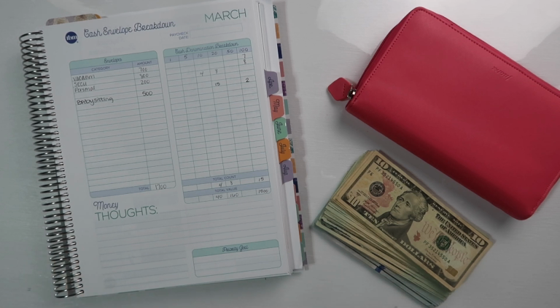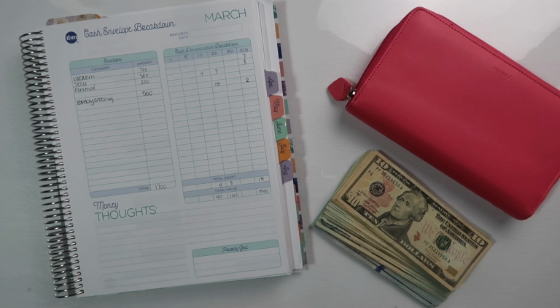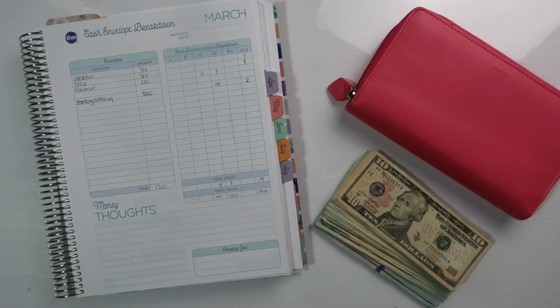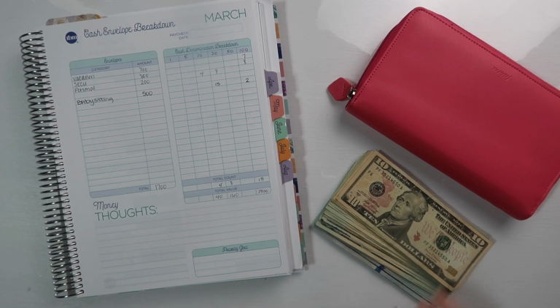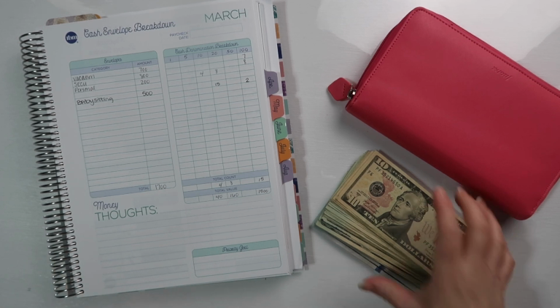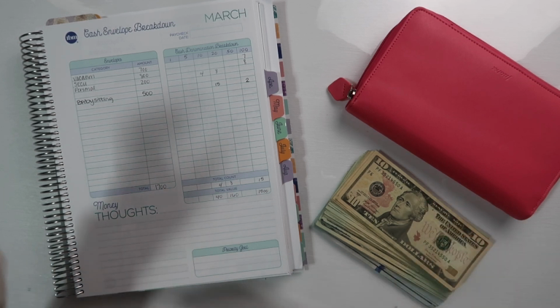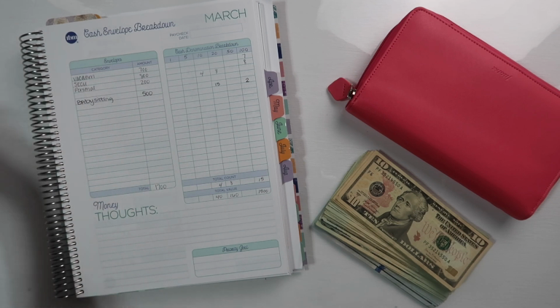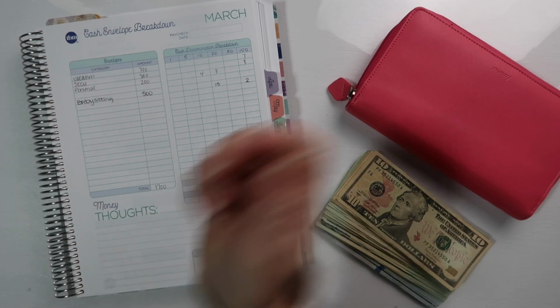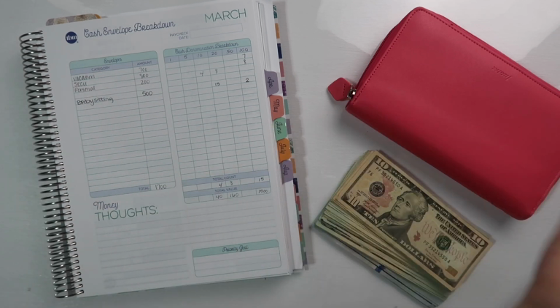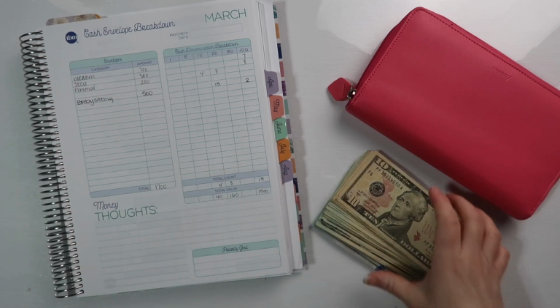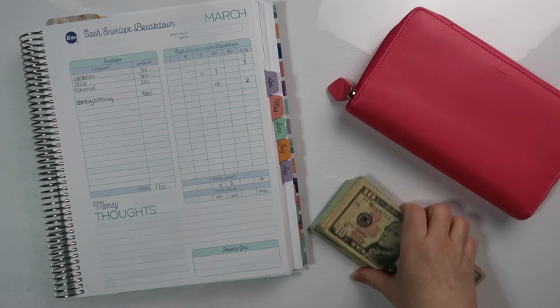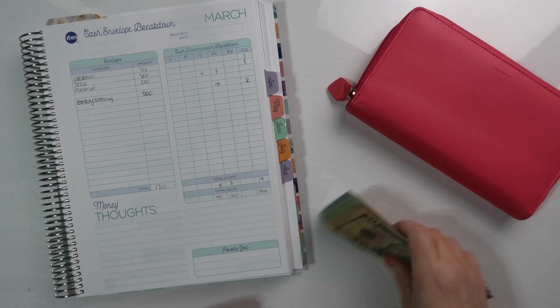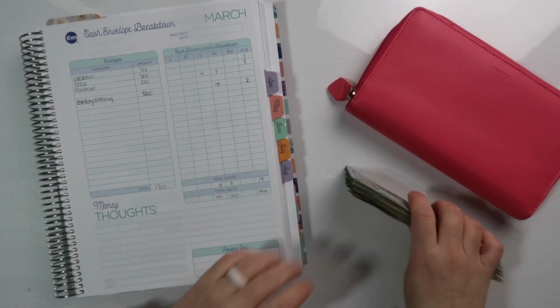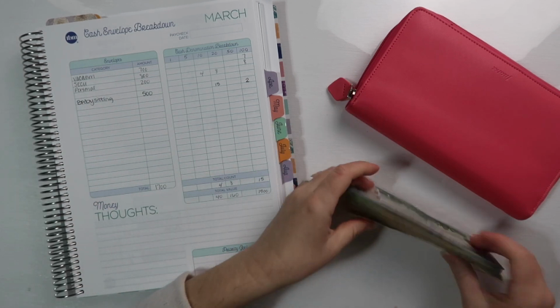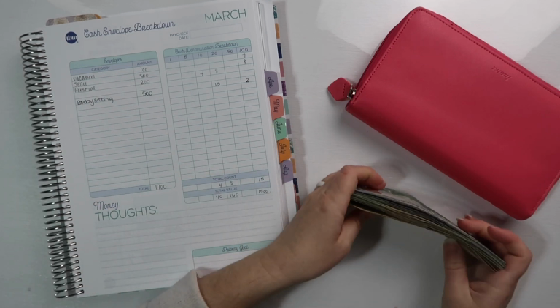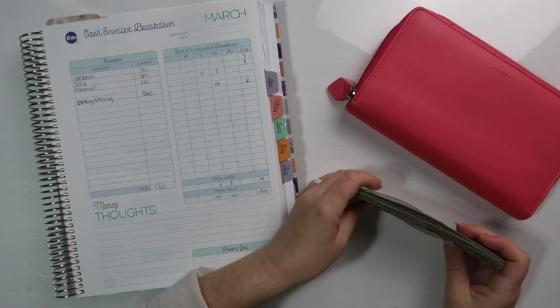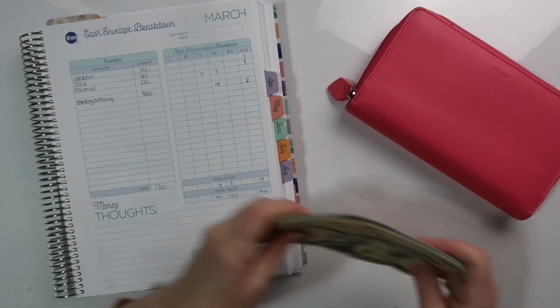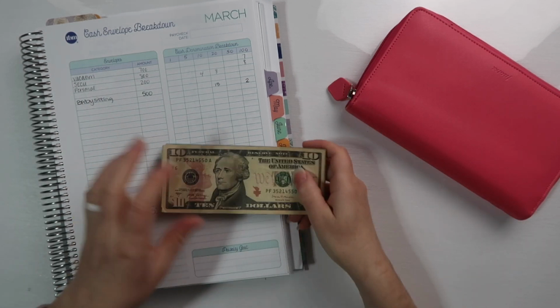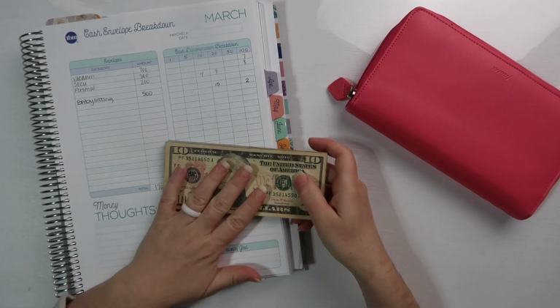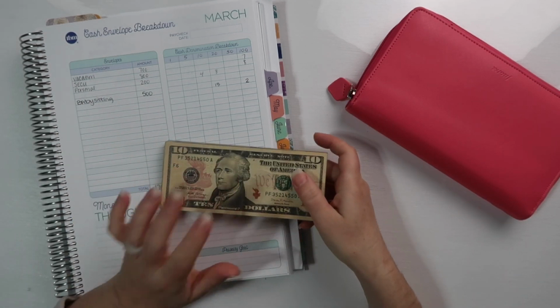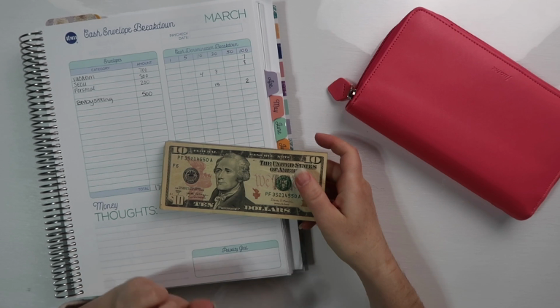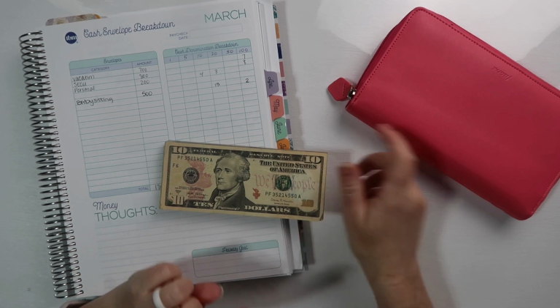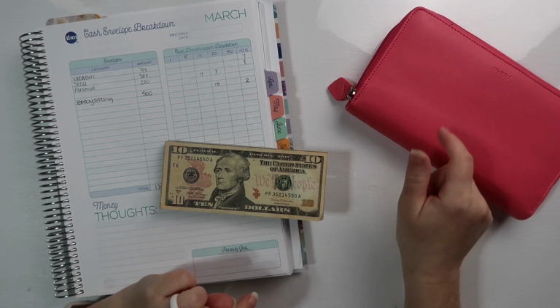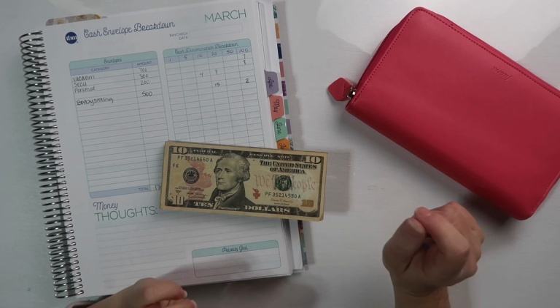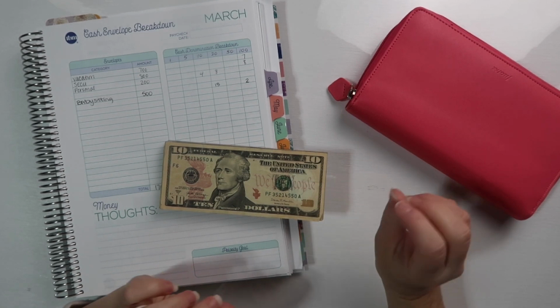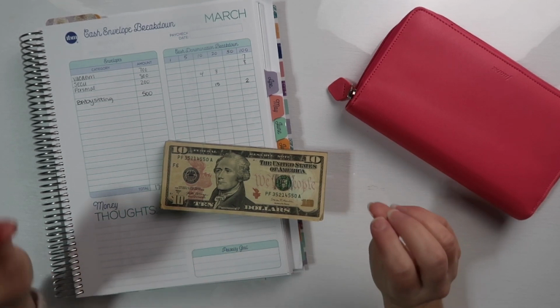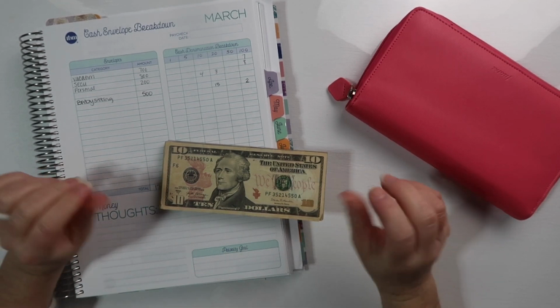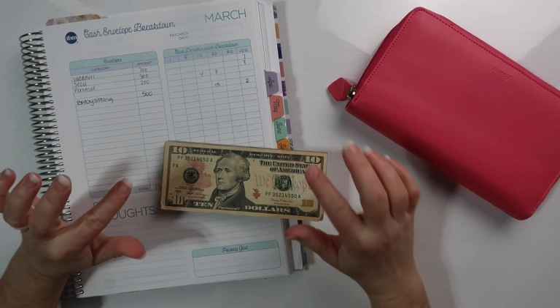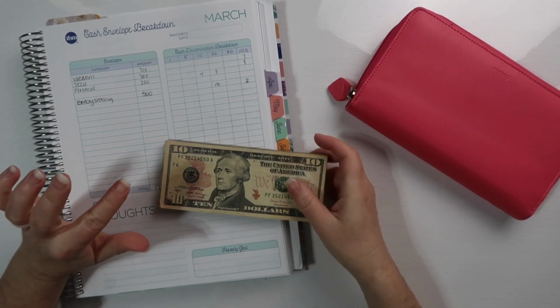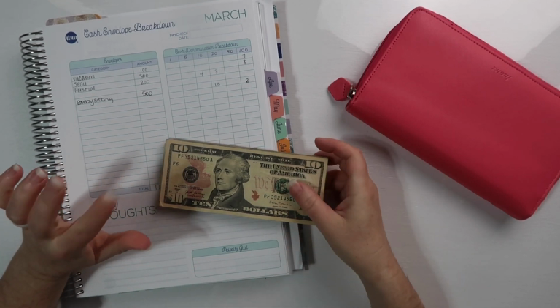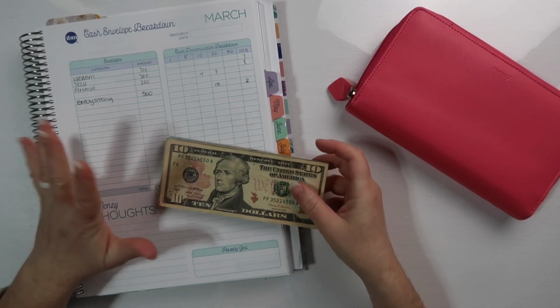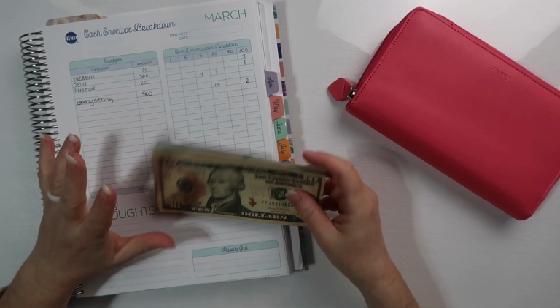I'm not stuffing all of my sinking funds — some of my sinking fund money is going into my vacation binder today, but we'll get there.